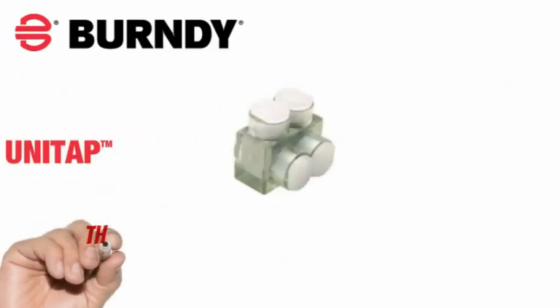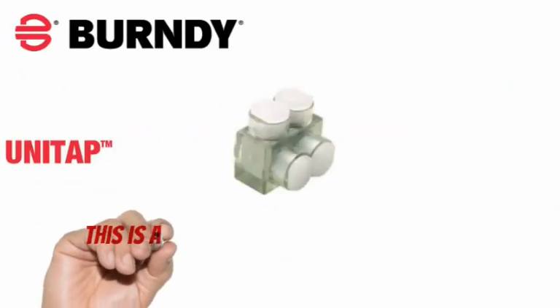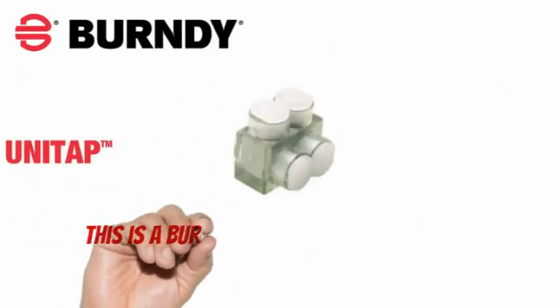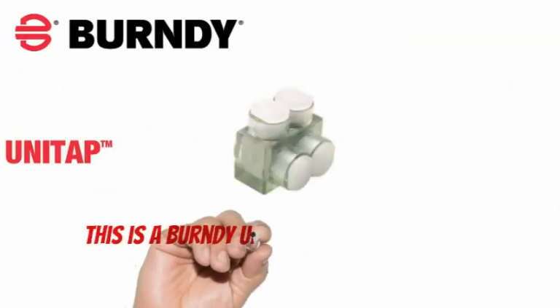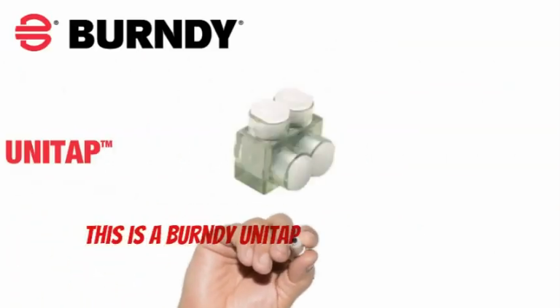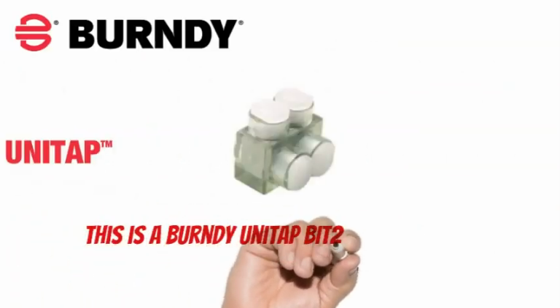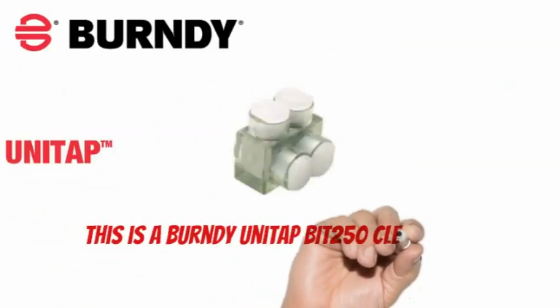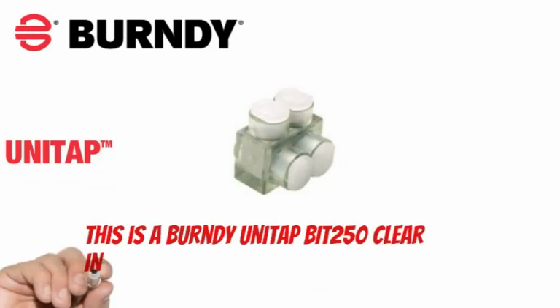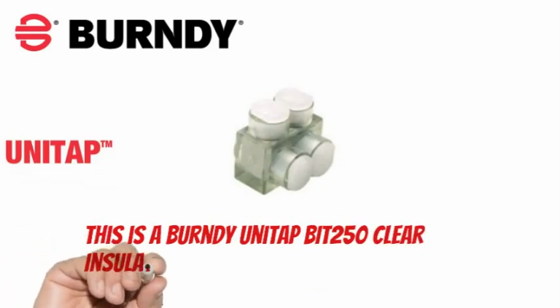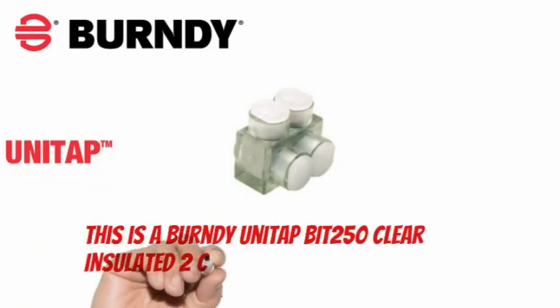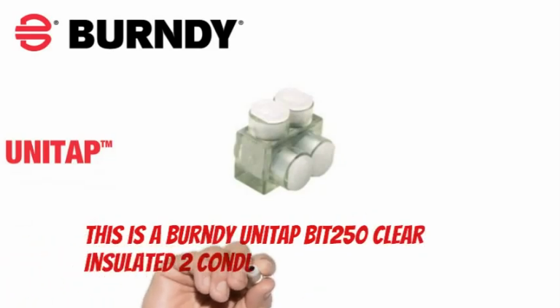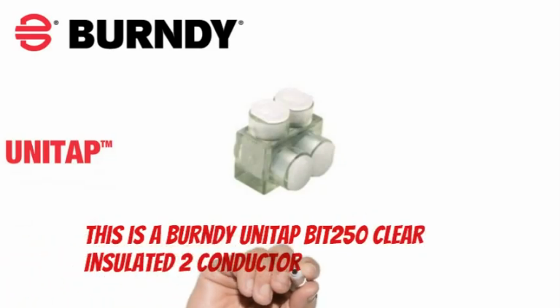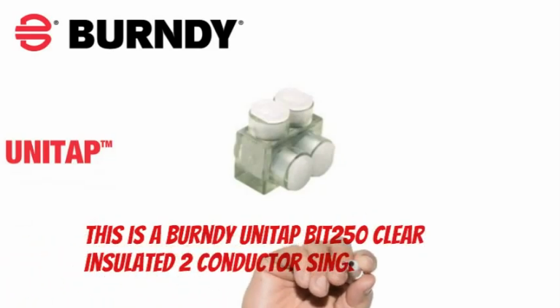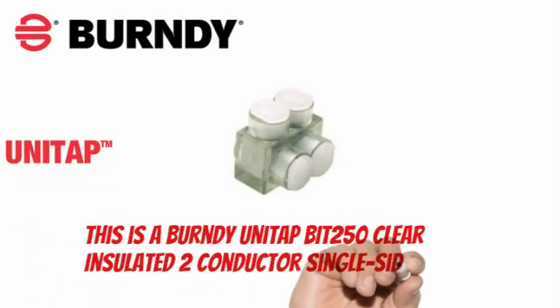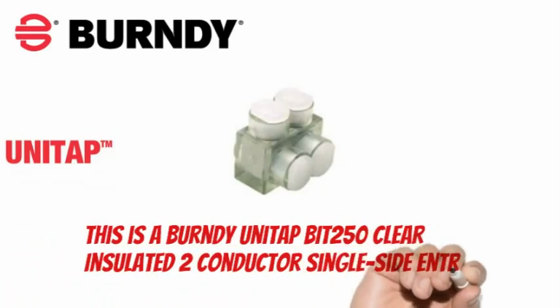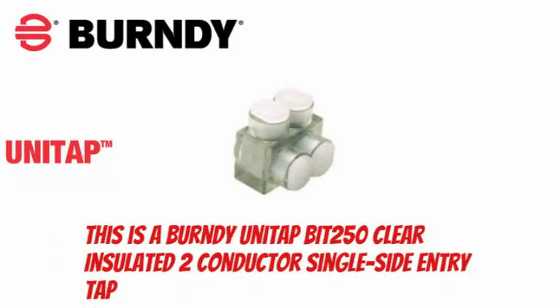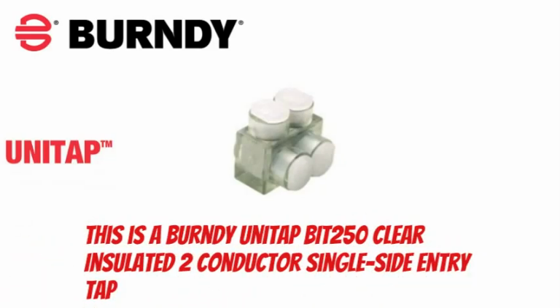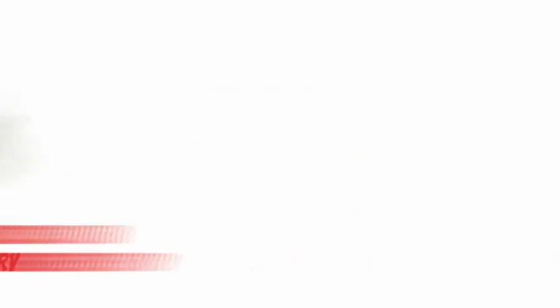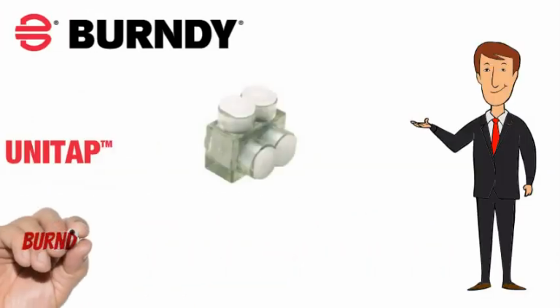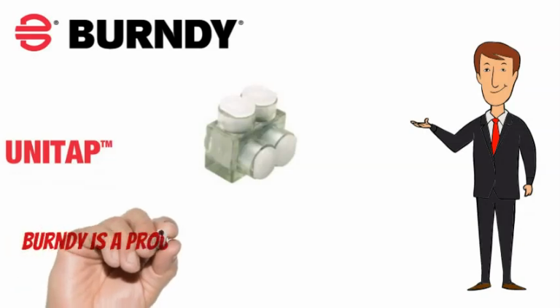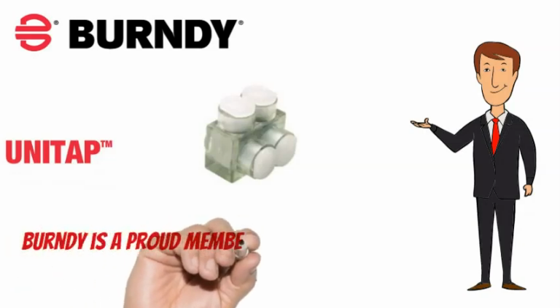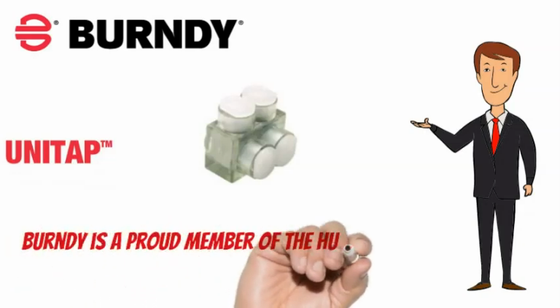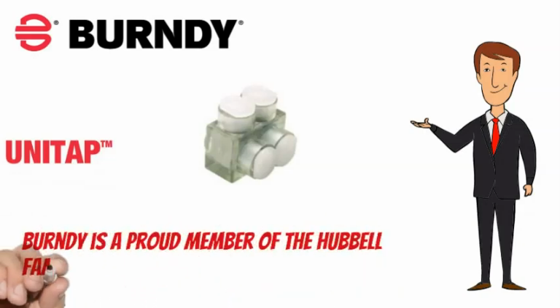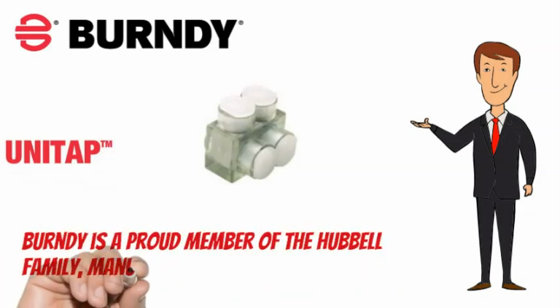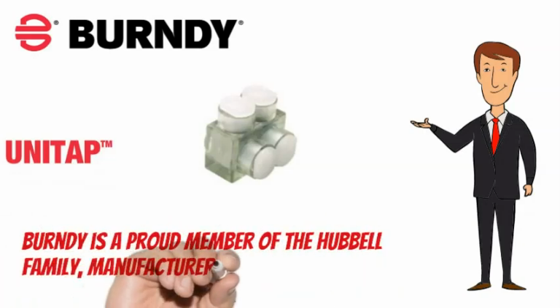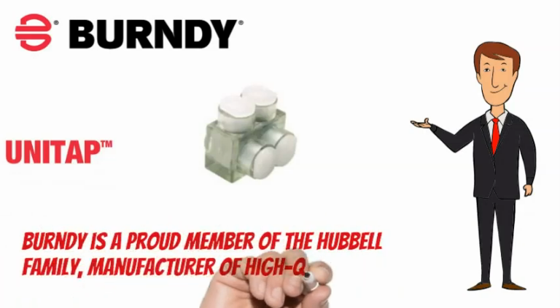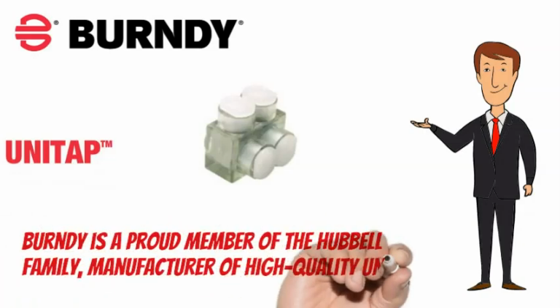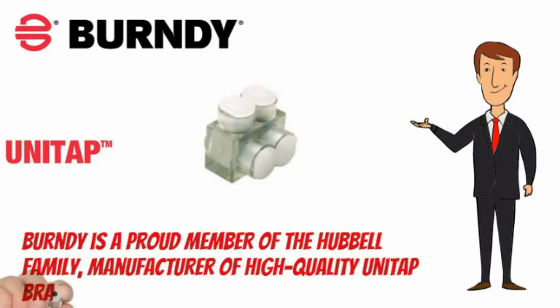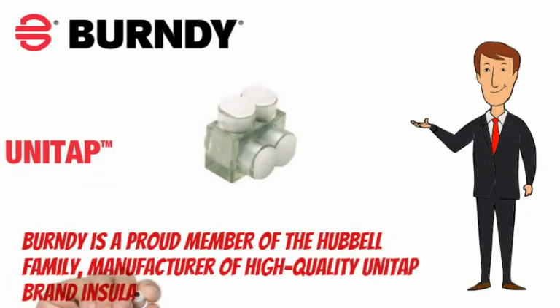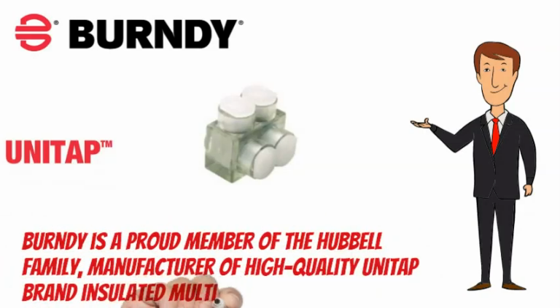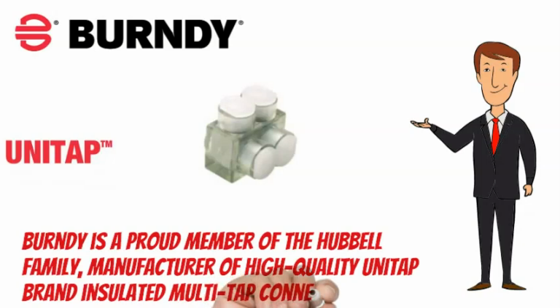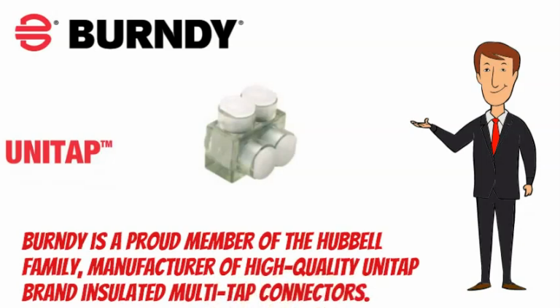This is a Burndy Unitap BIT250 Clear Insulated 2 Conductor Single Side Entry Tap. Burndy is a proud member of the Hubbell family, manufacturer of high-quality Unitap brand insulated multi-tap connectors.